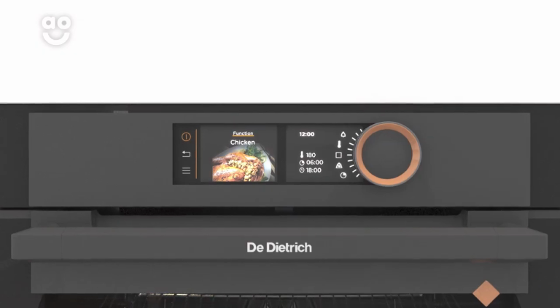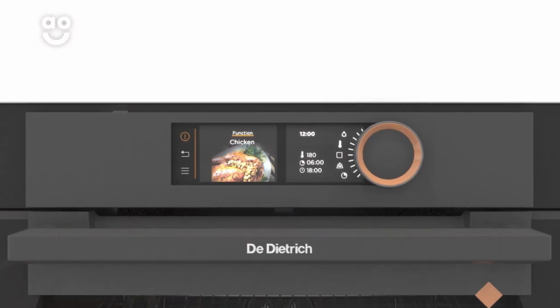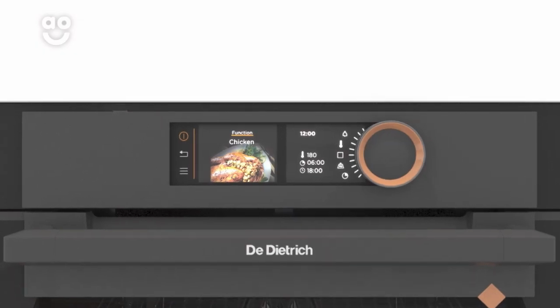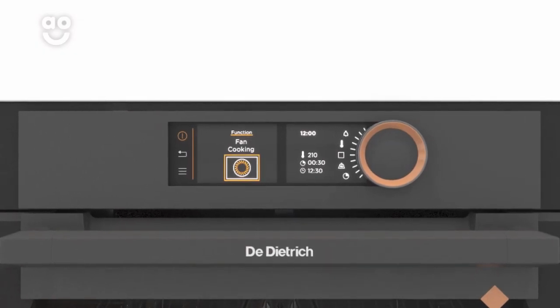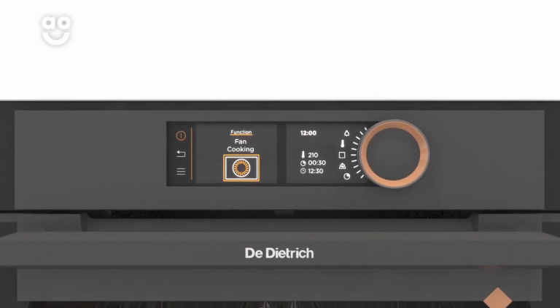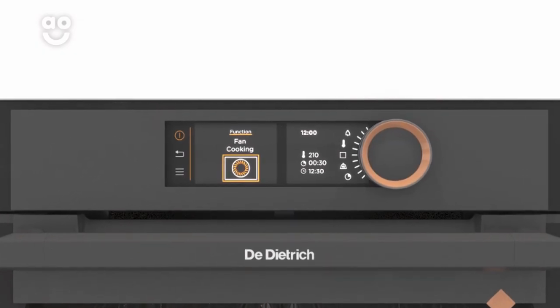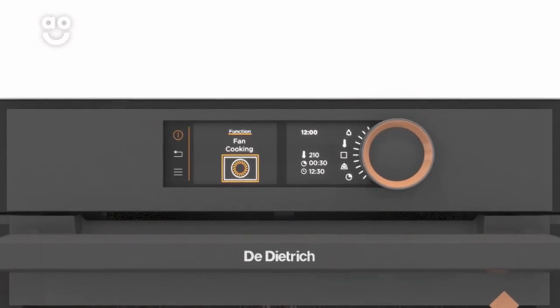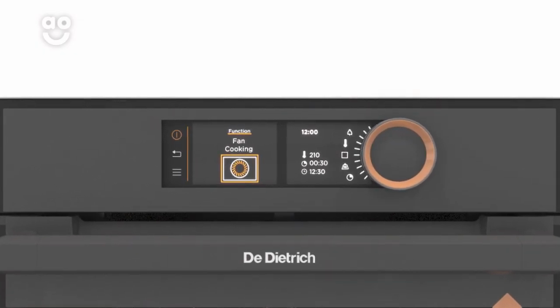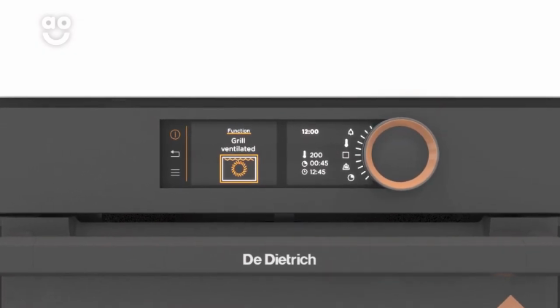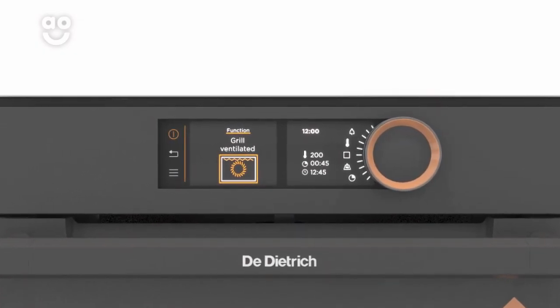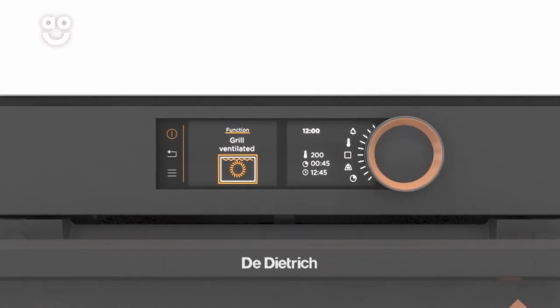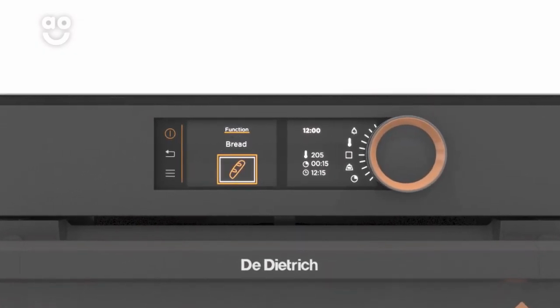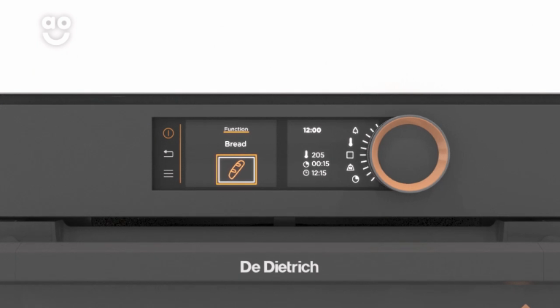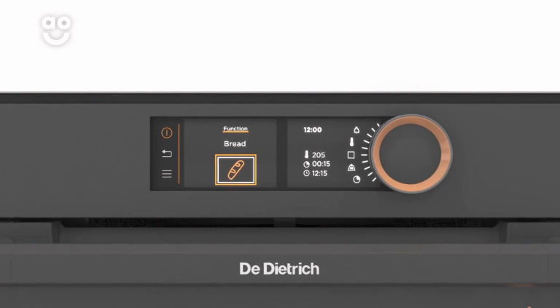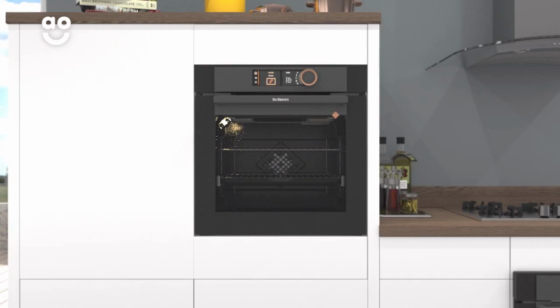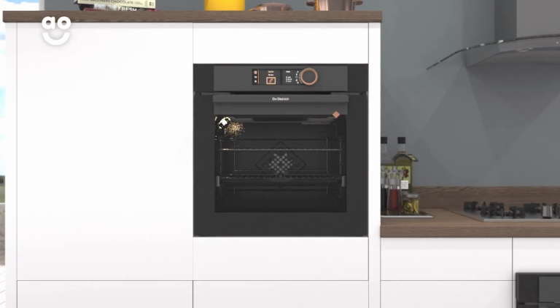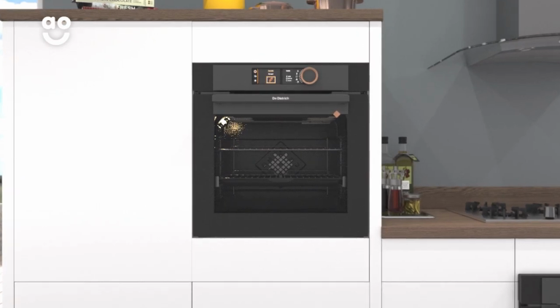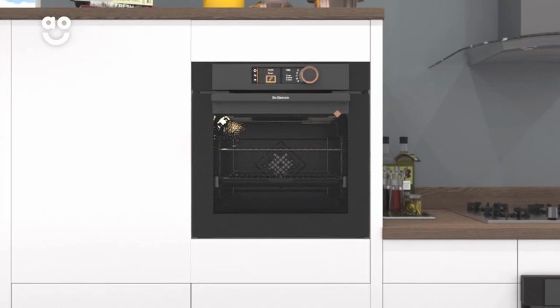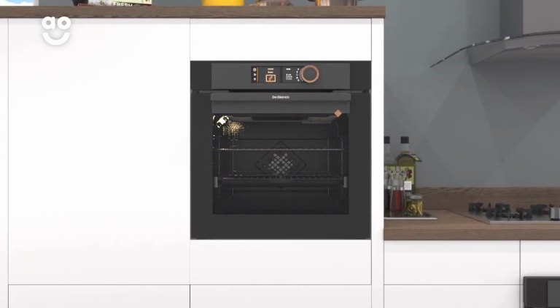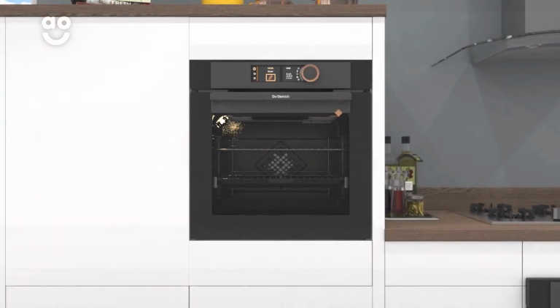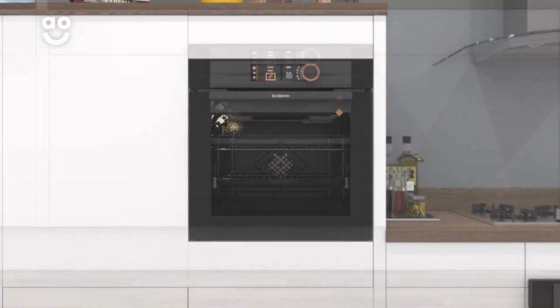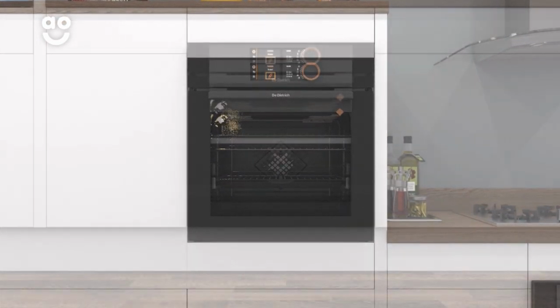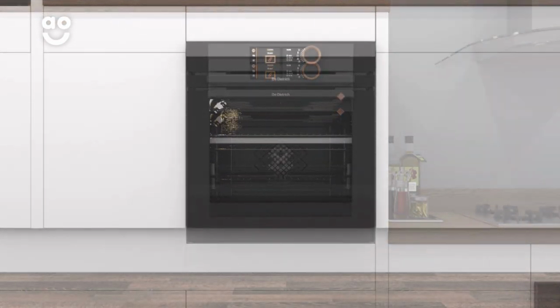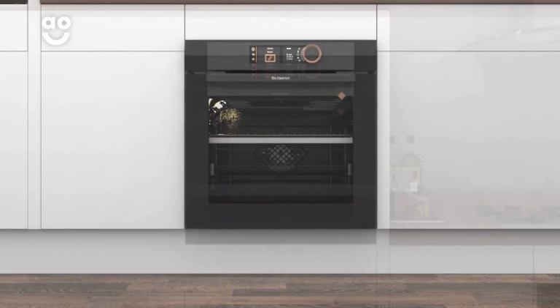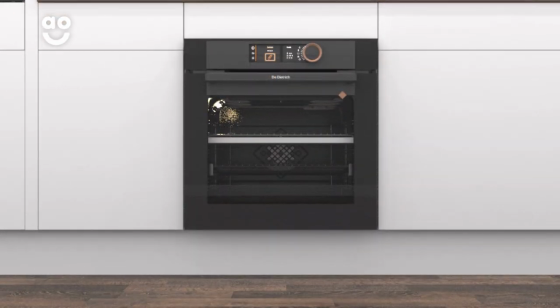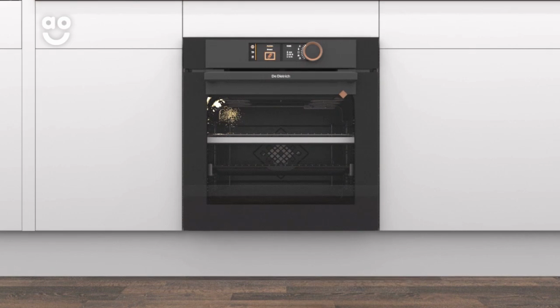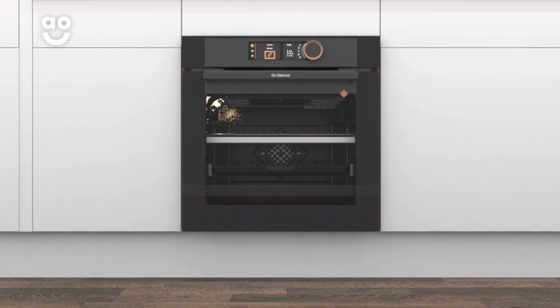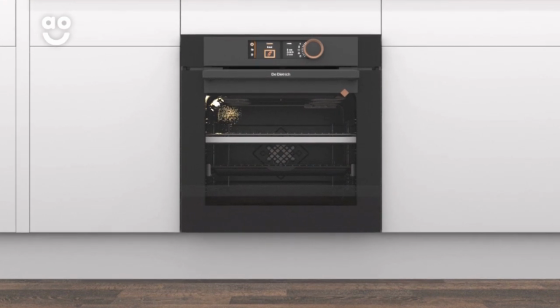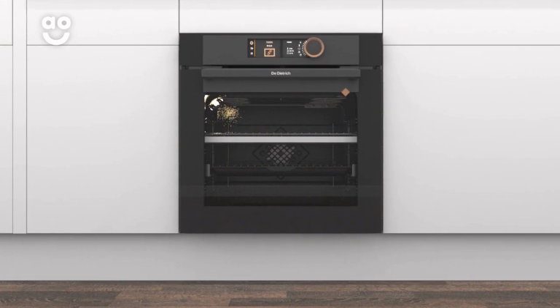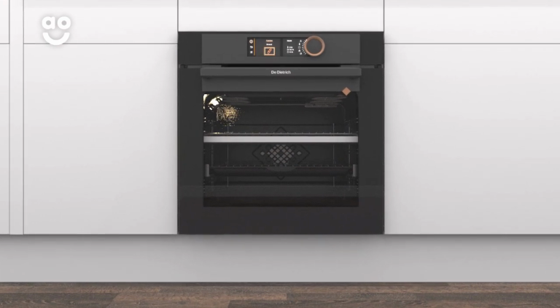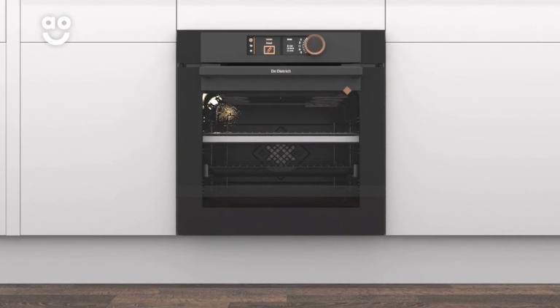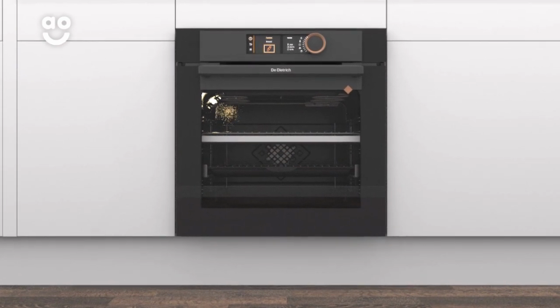It's also a multifunctional oven, with great functions including a fan grilling and dough proving setting. It can either be built into your kitchen at eye level or under a worktop, so there's no need to measure as it will fit in a standard oven housing unit.